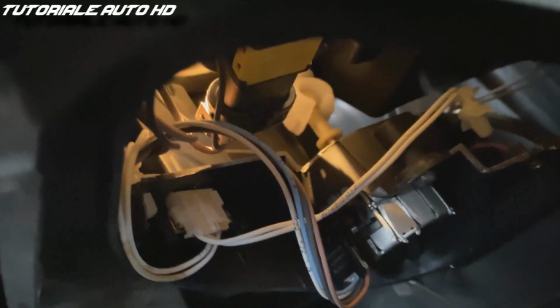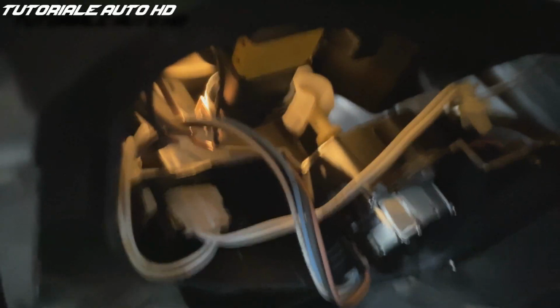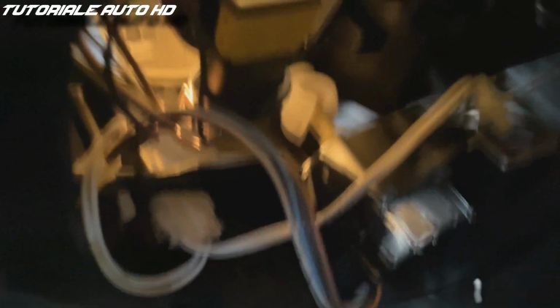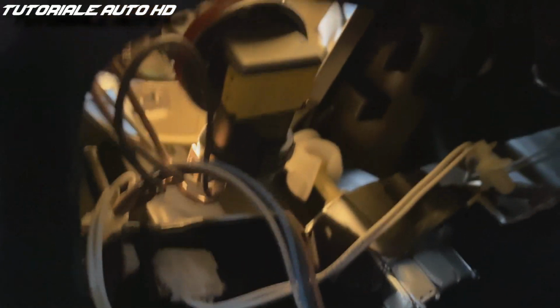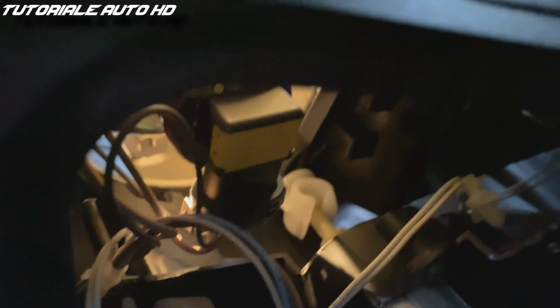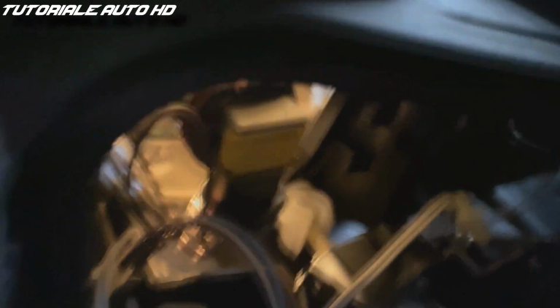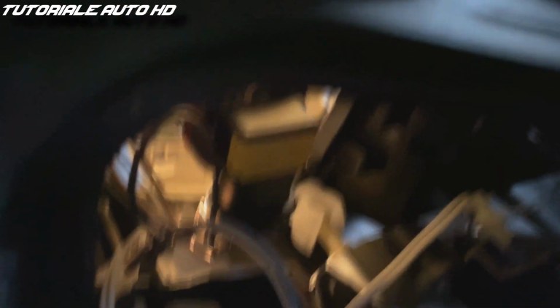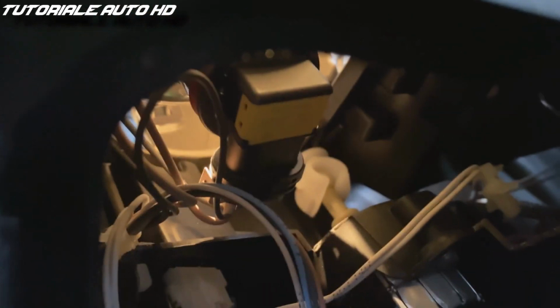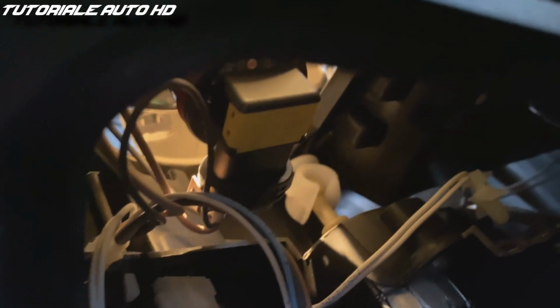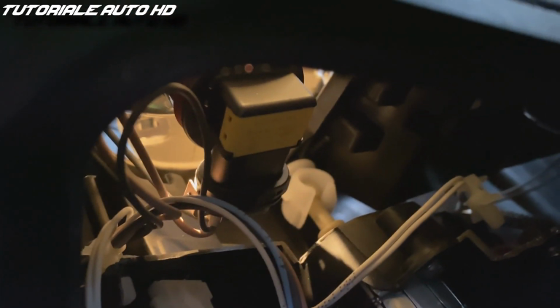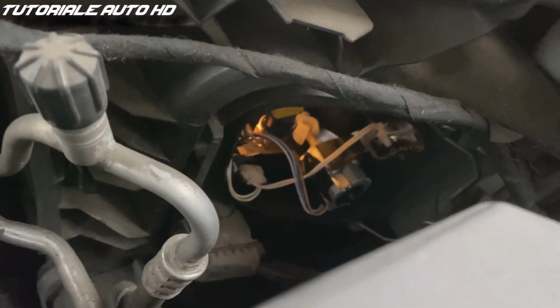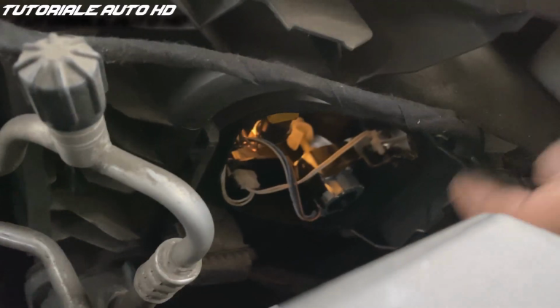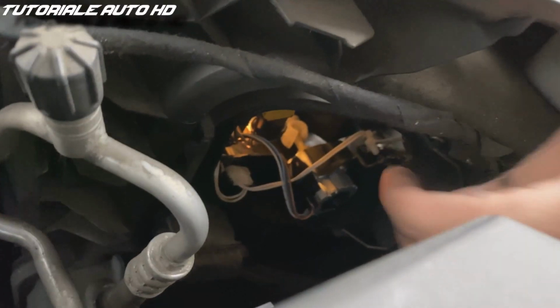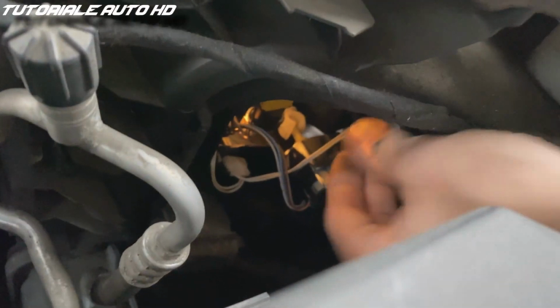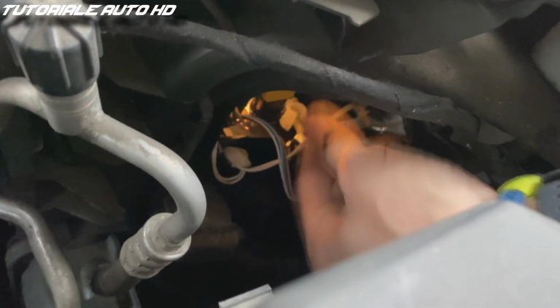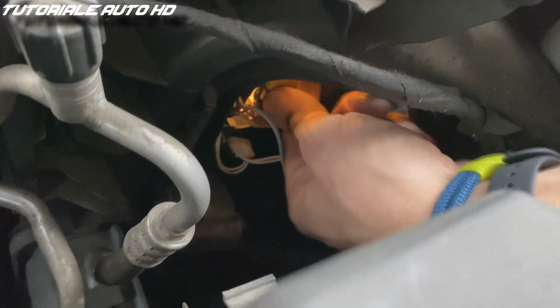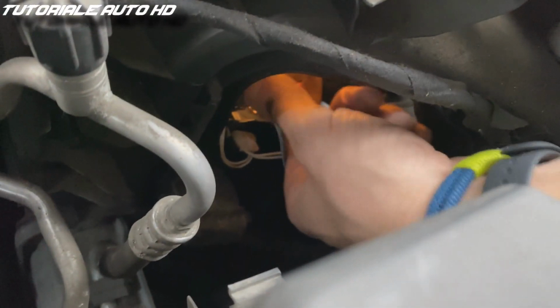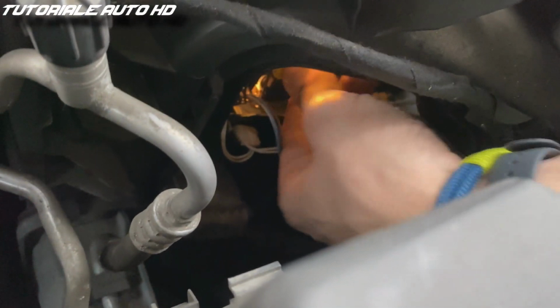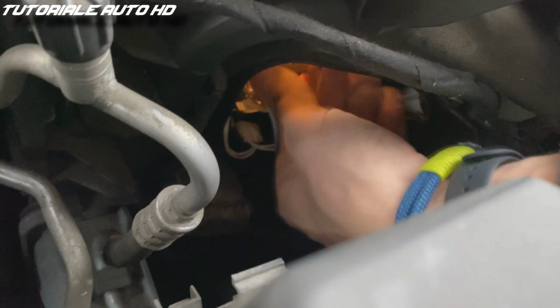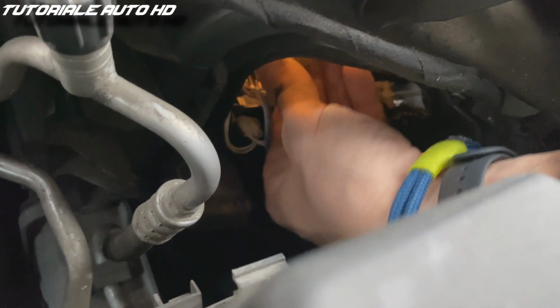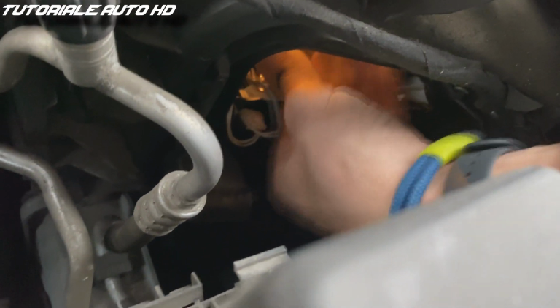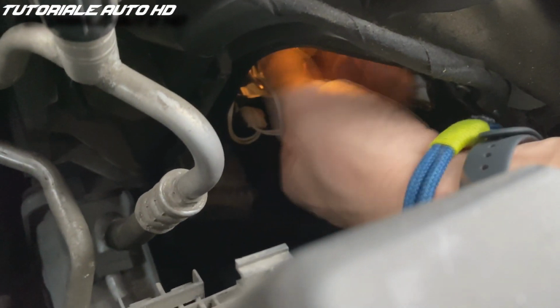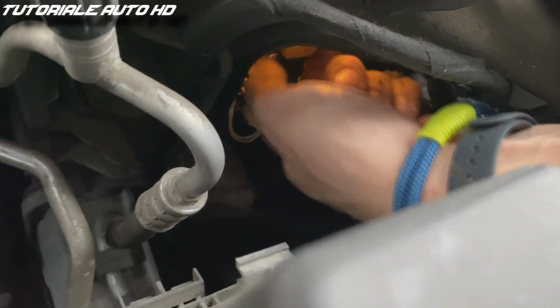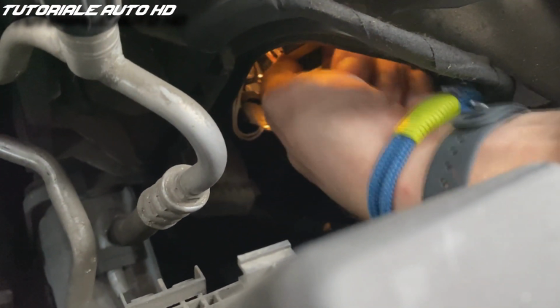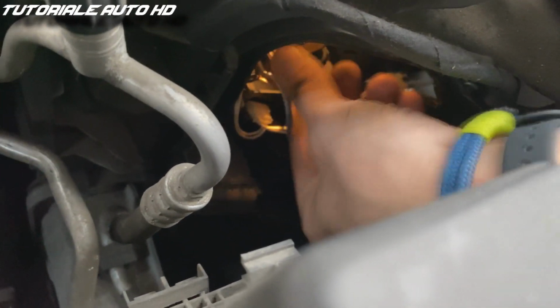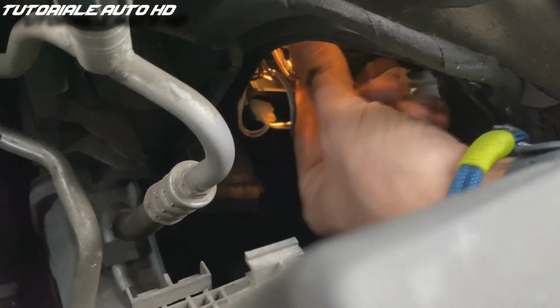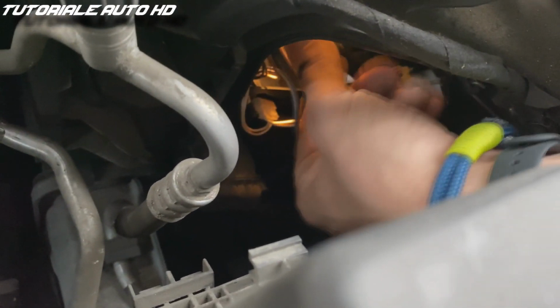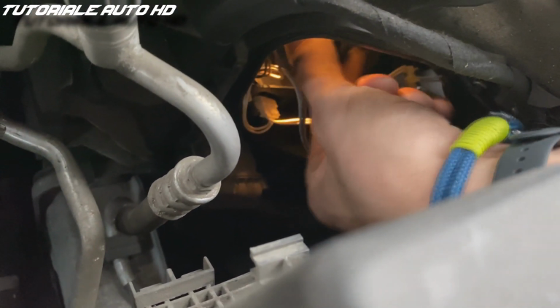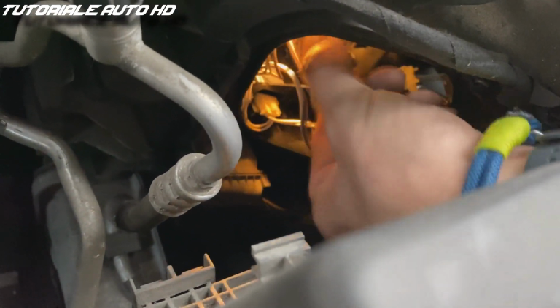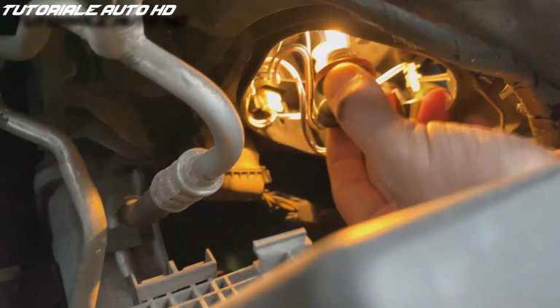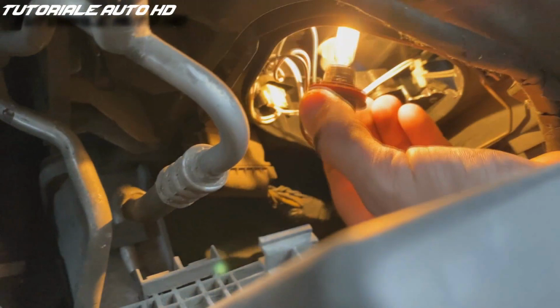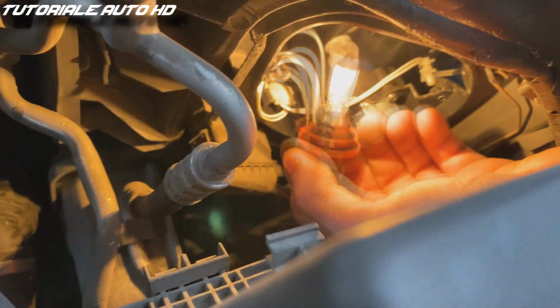This is the angel eye bulb. In order to remove it, you have to rotate it. In my case the angel eye is turned on, but be sure to turn them off before starting the replacement.